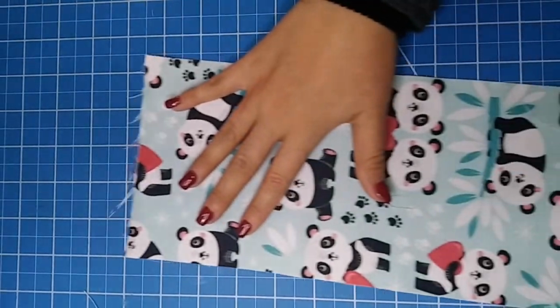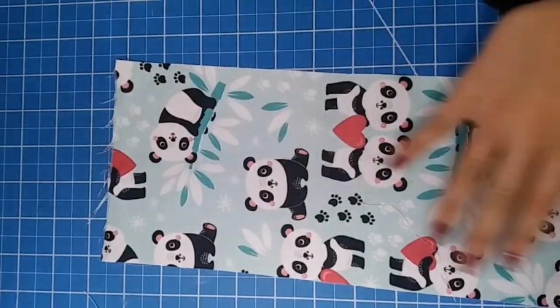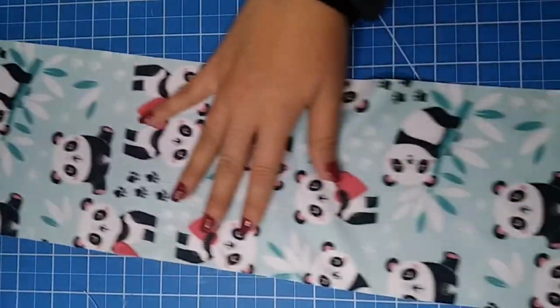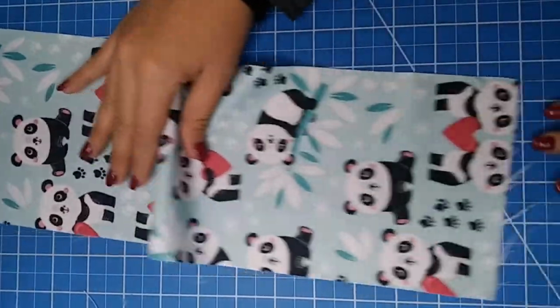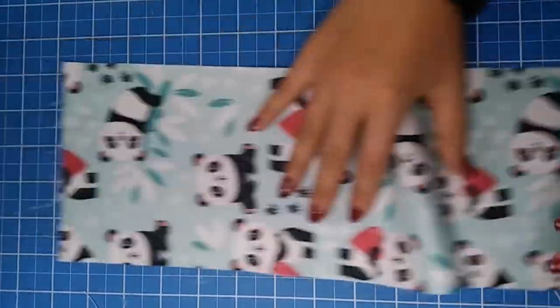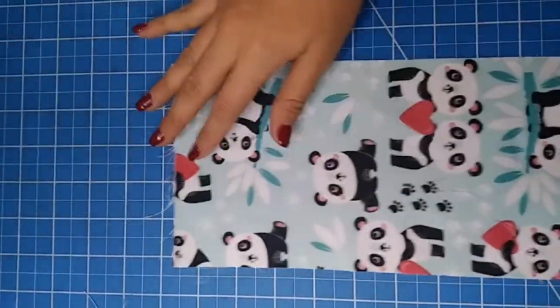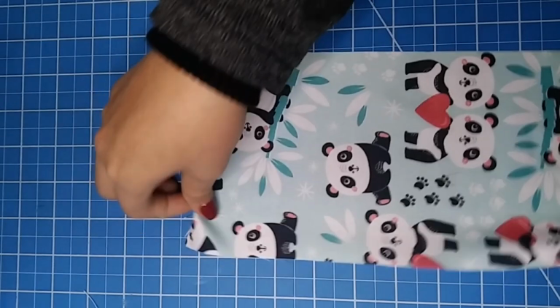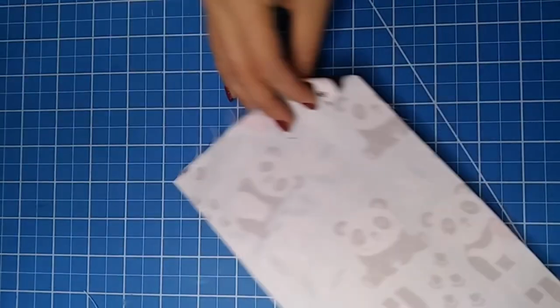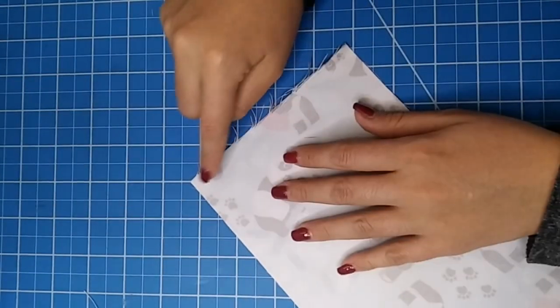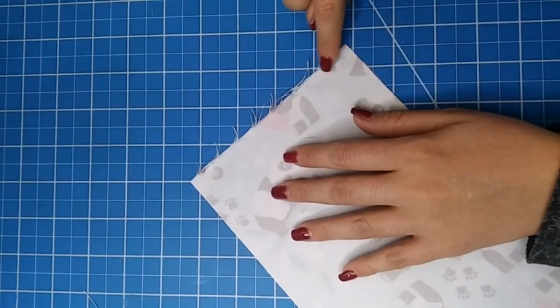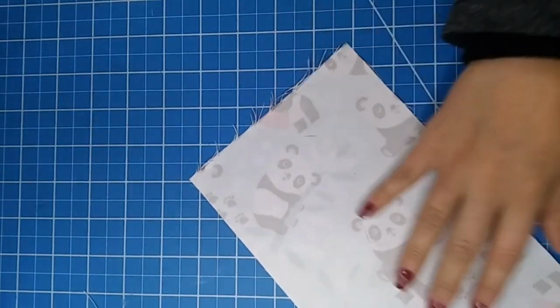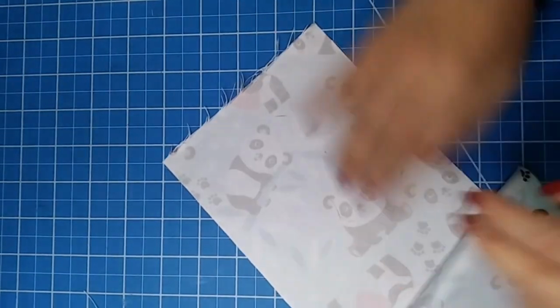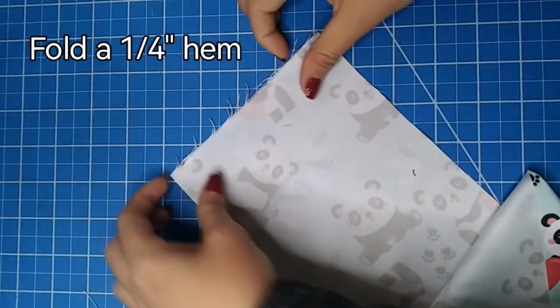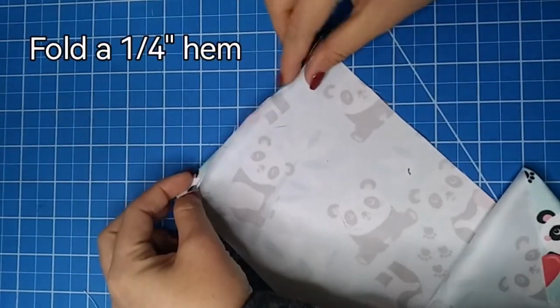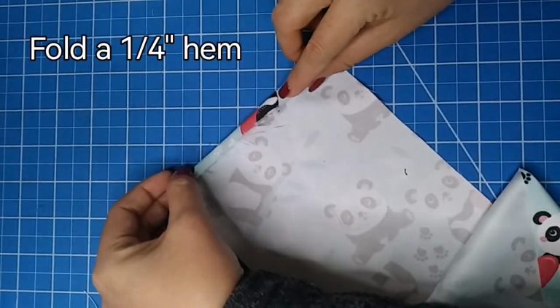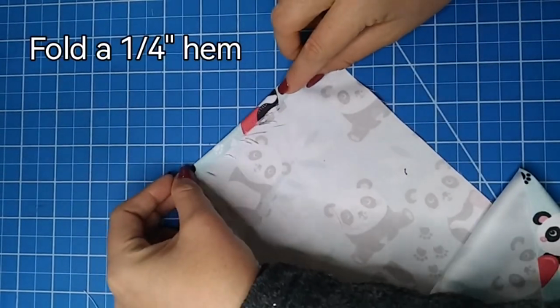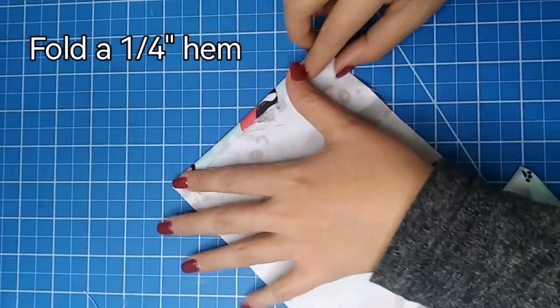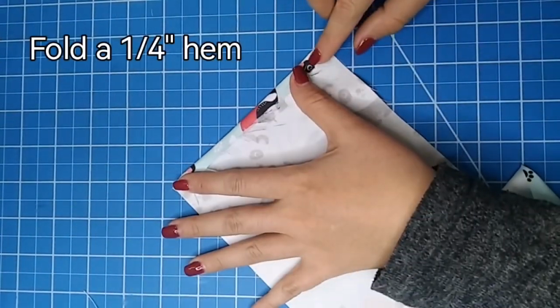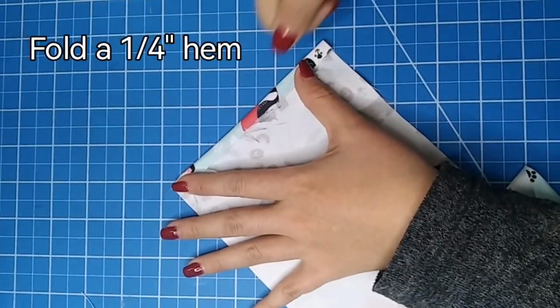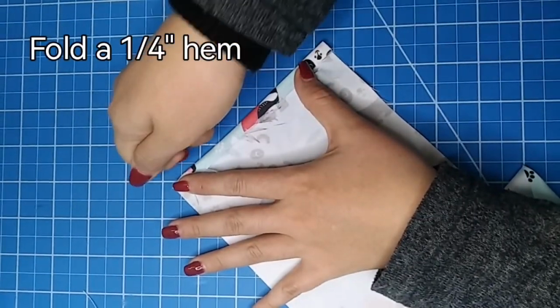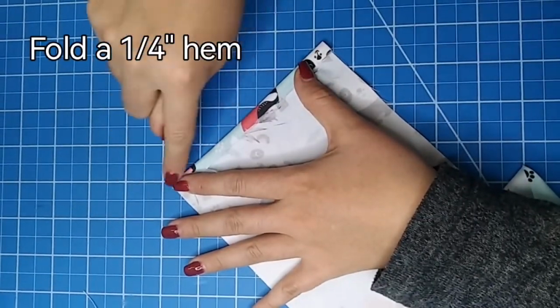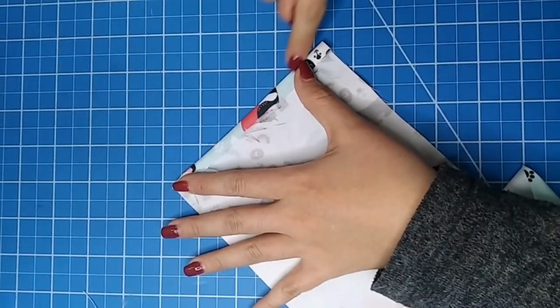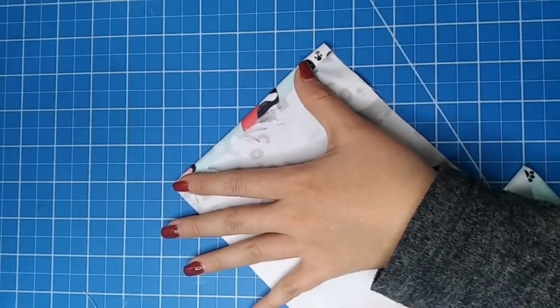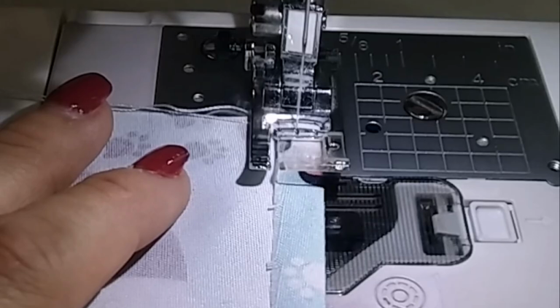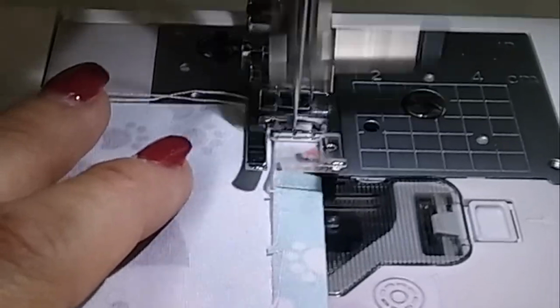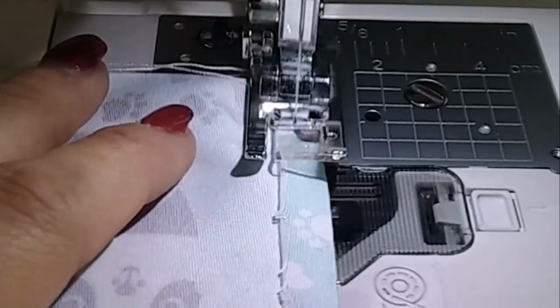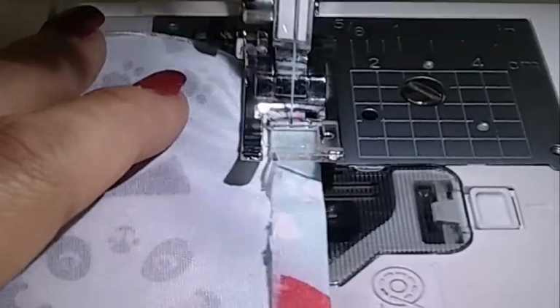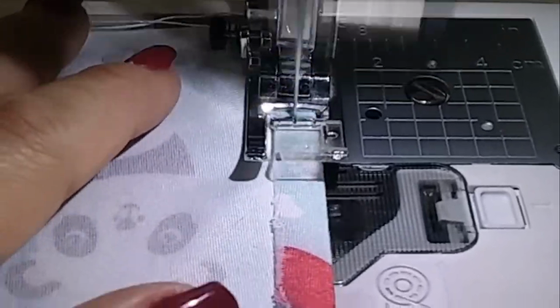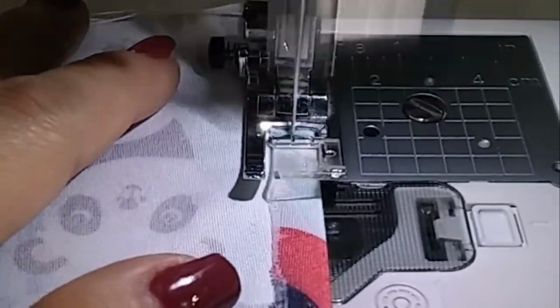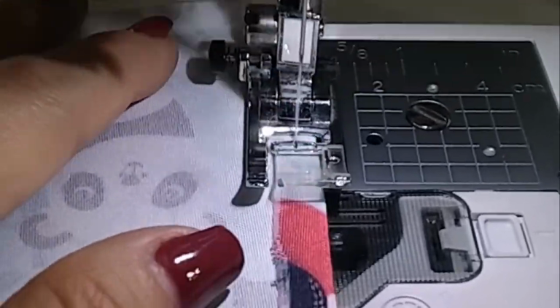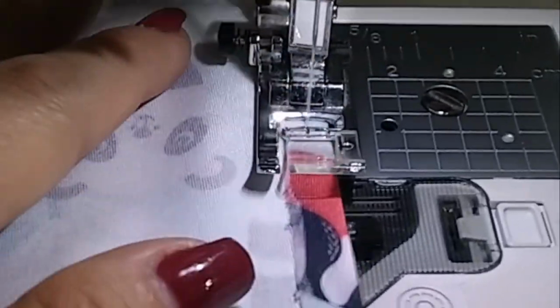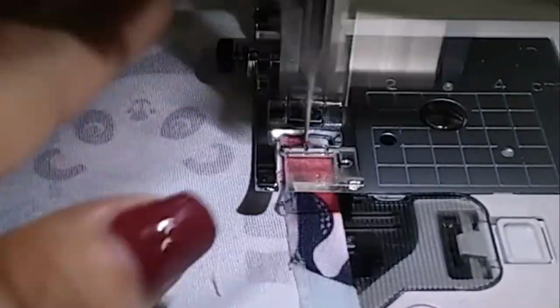The first thing we have to do is to make a hem on both ends of the rectangle. First, fold one quarter of an inch, press and make a seam at one eighth of an inch.